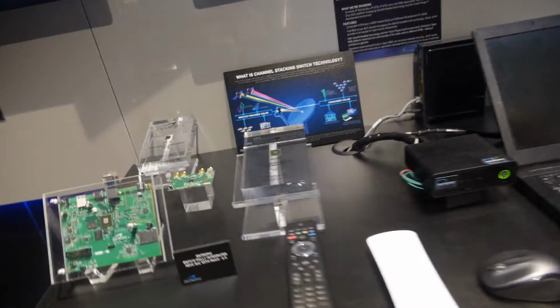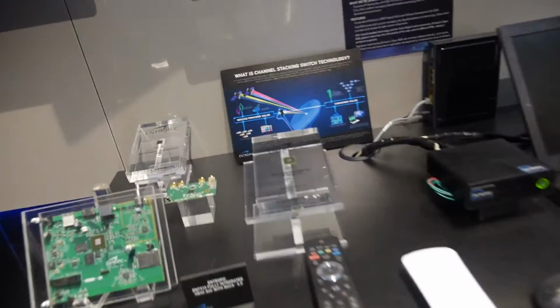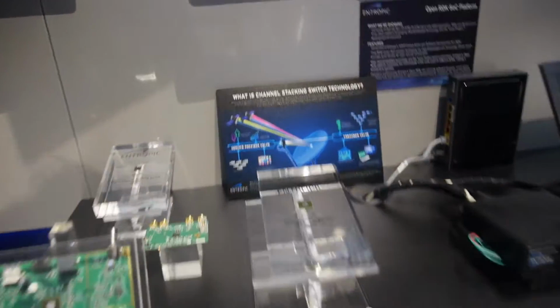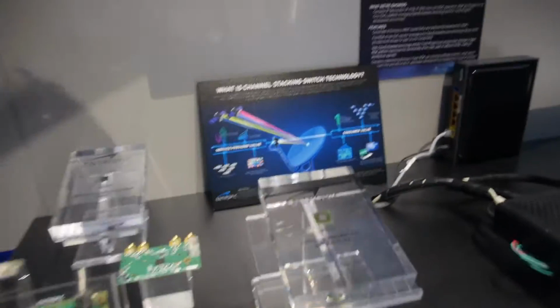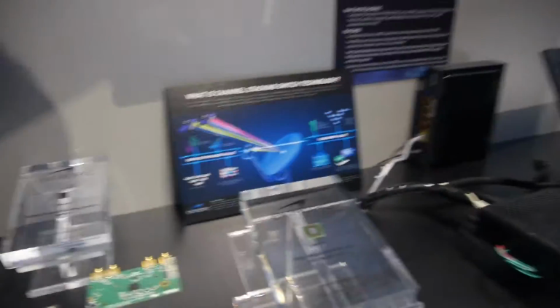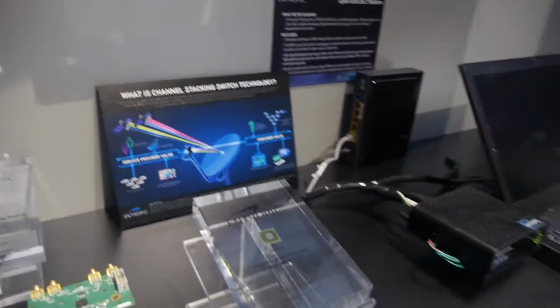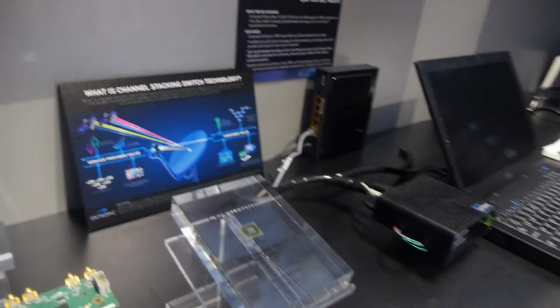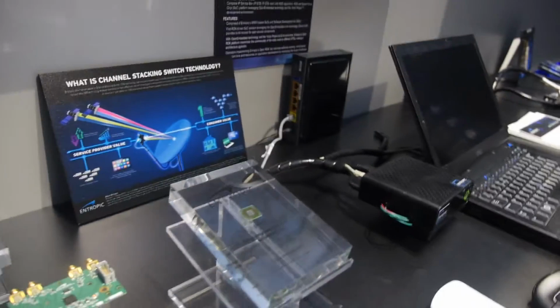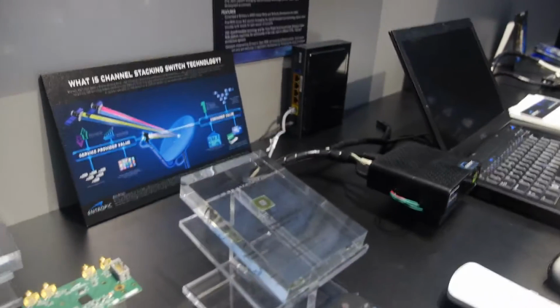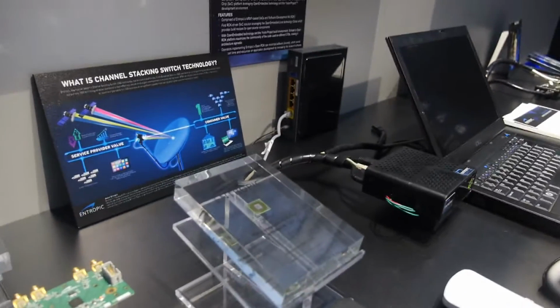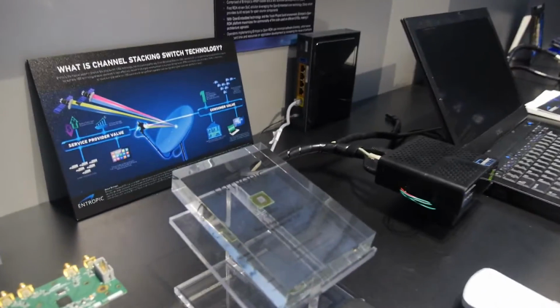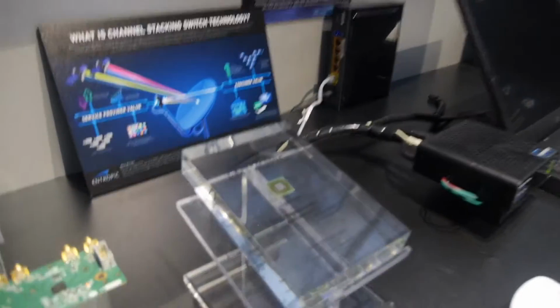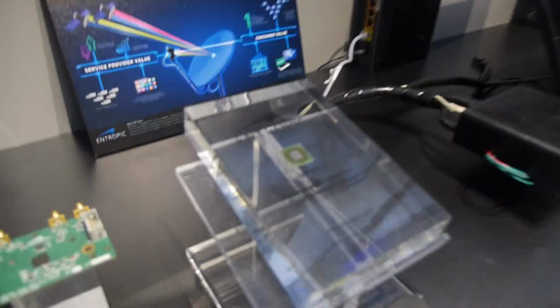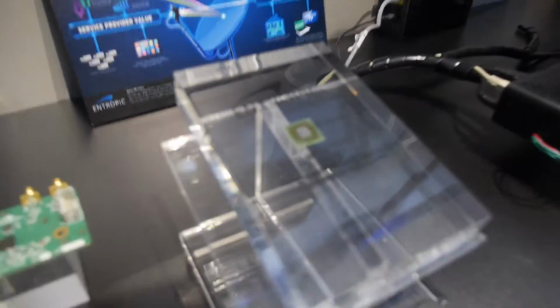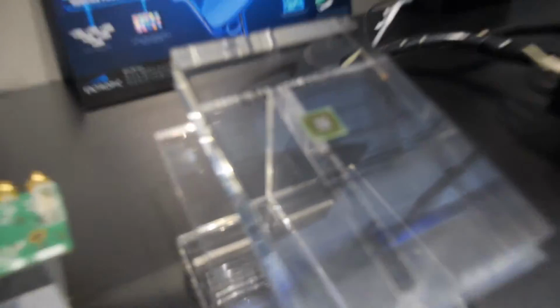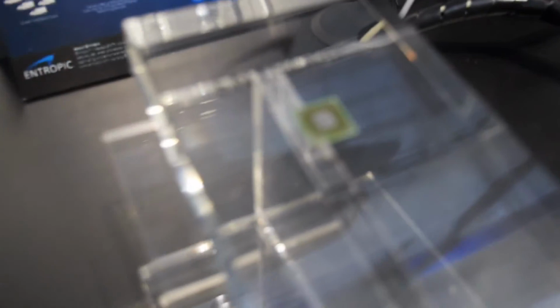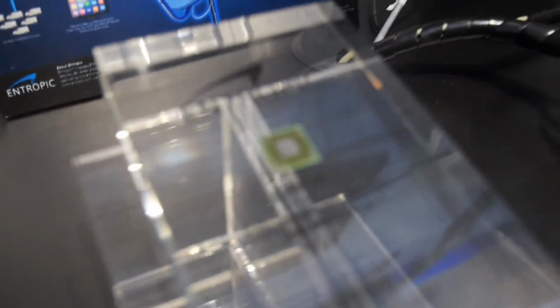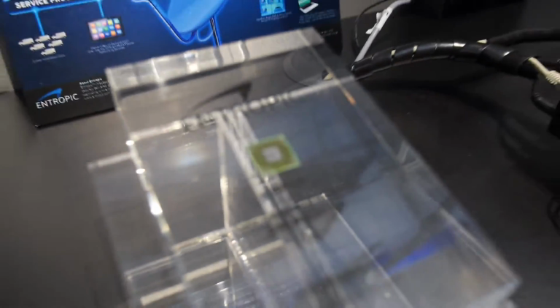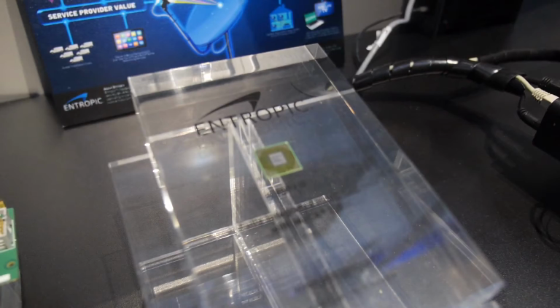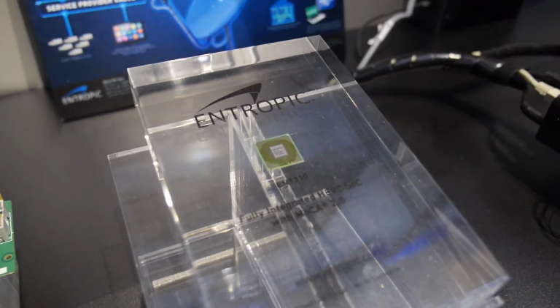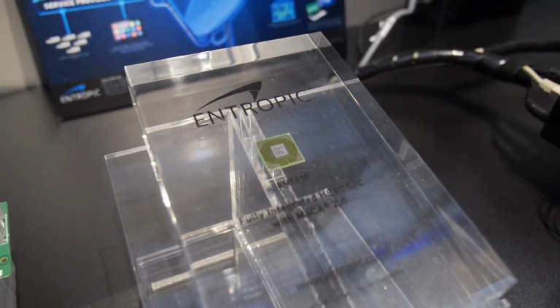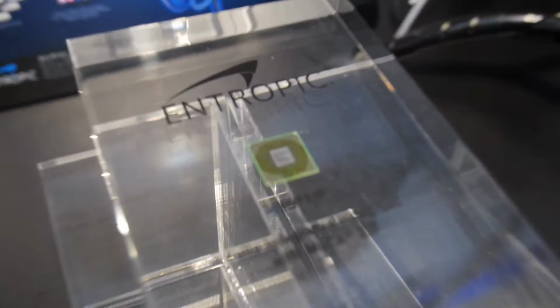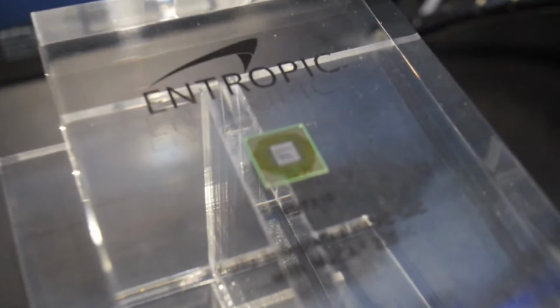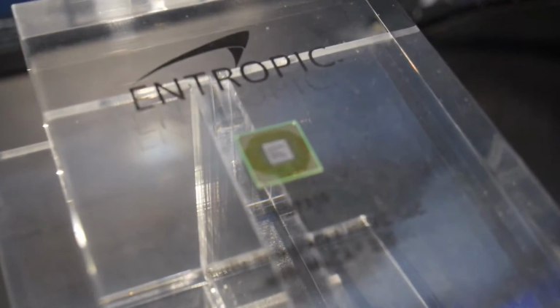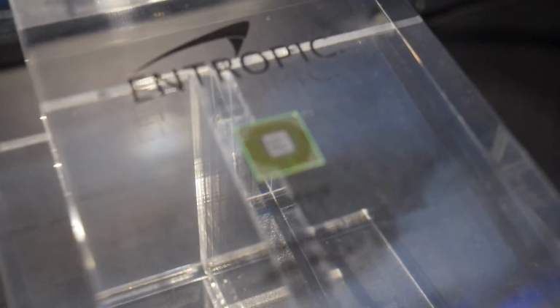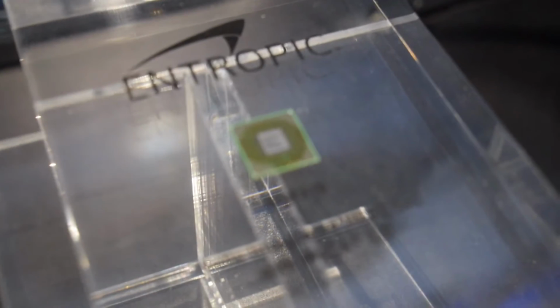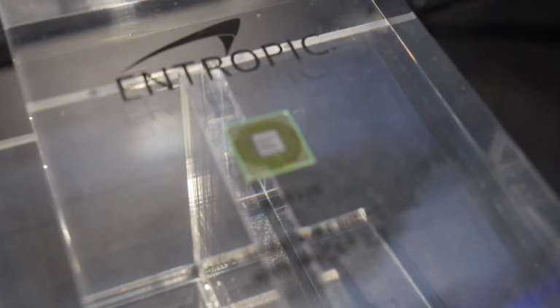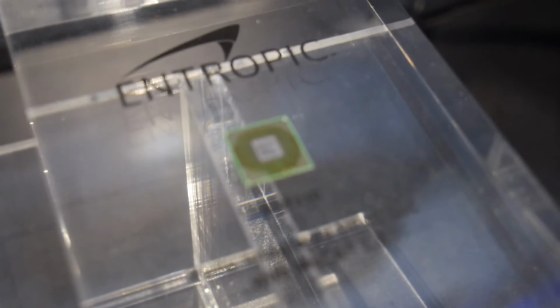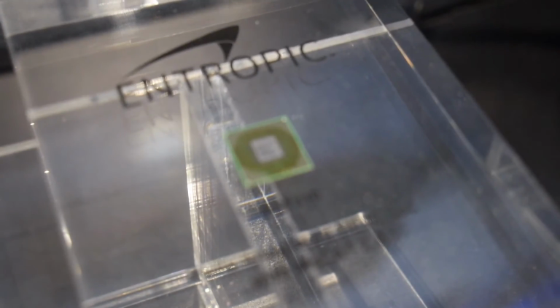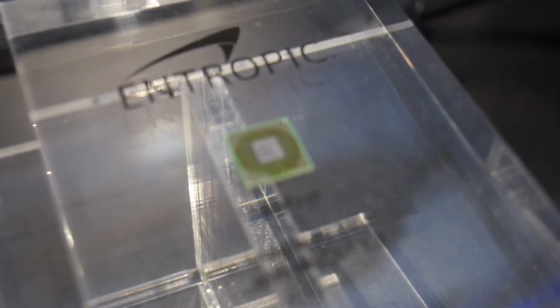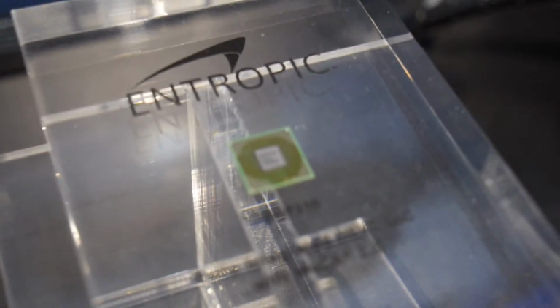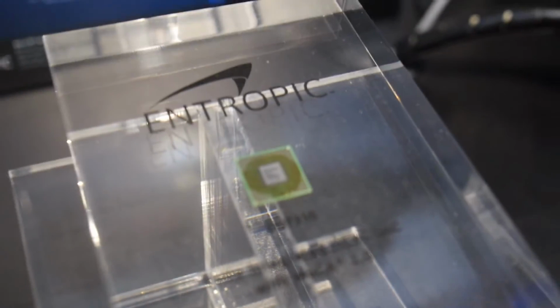It's running on the Entropic chipsets. And right here — that's the new chip.